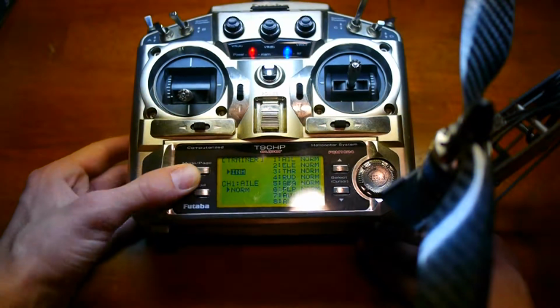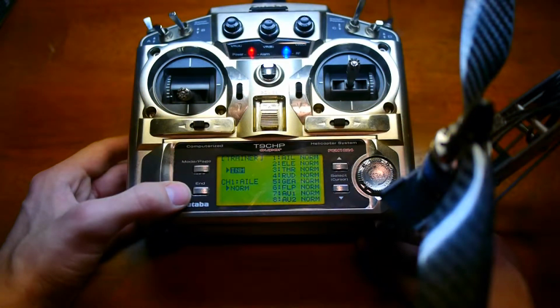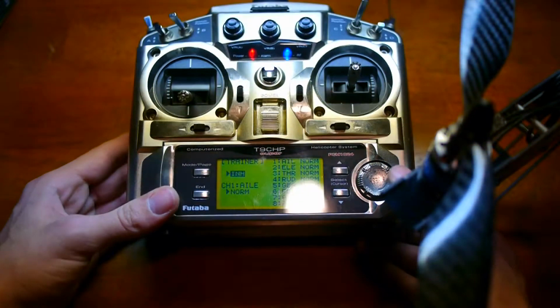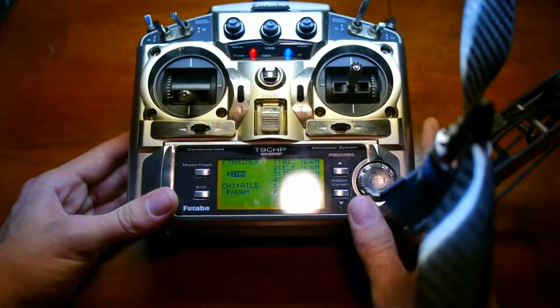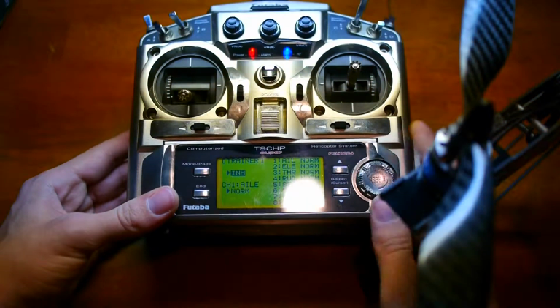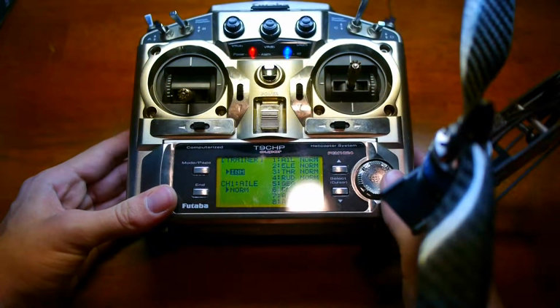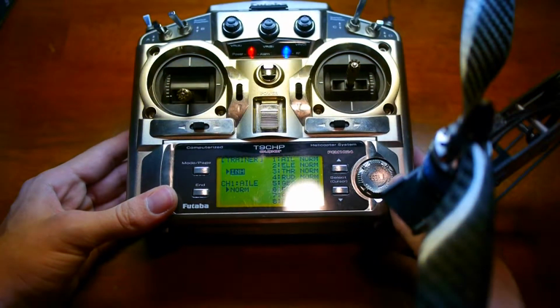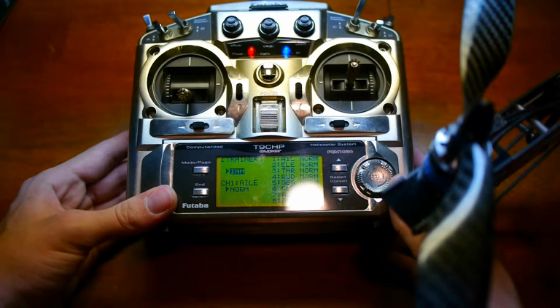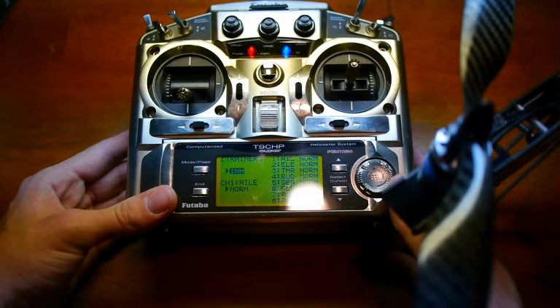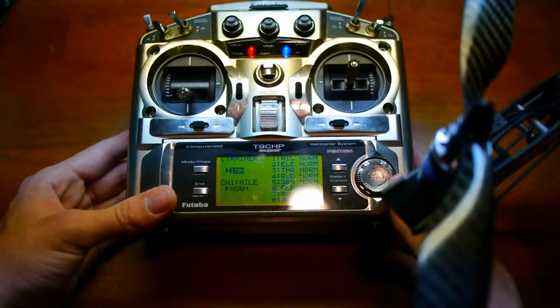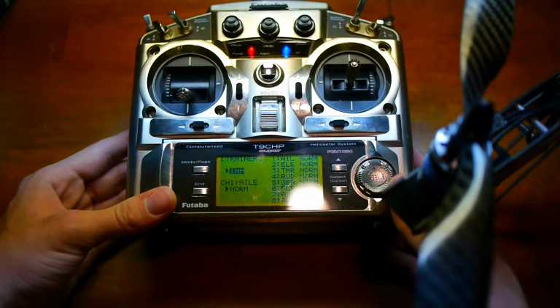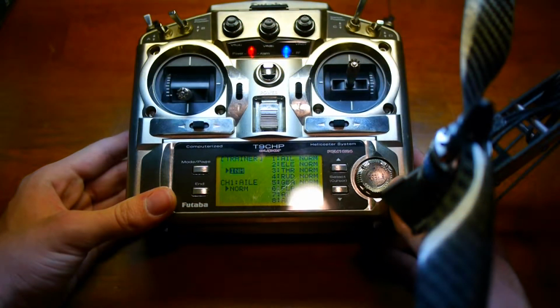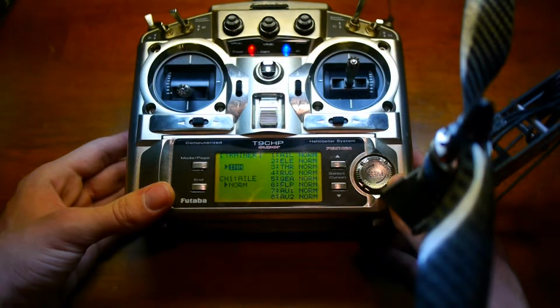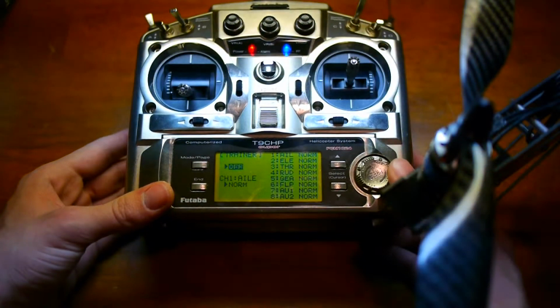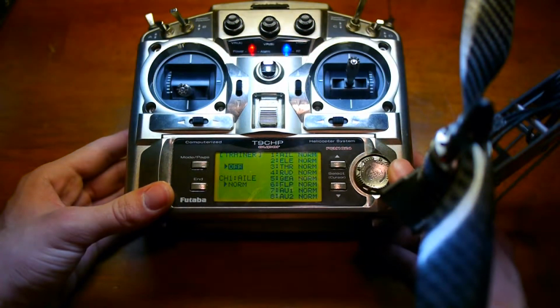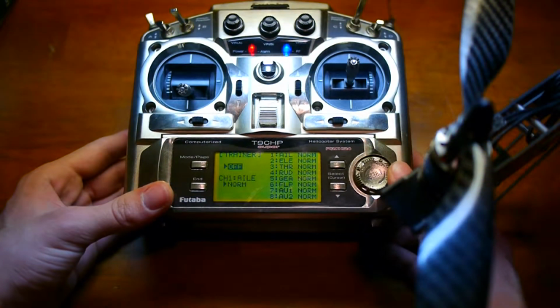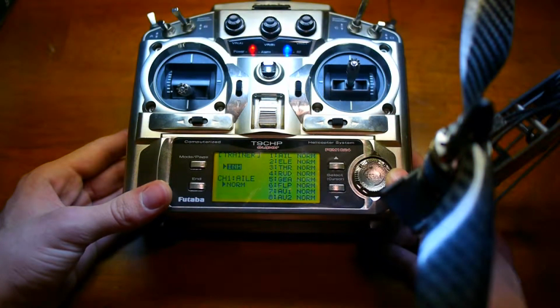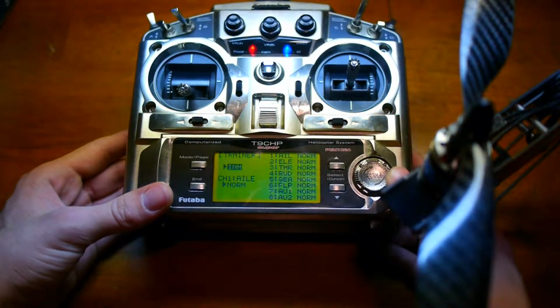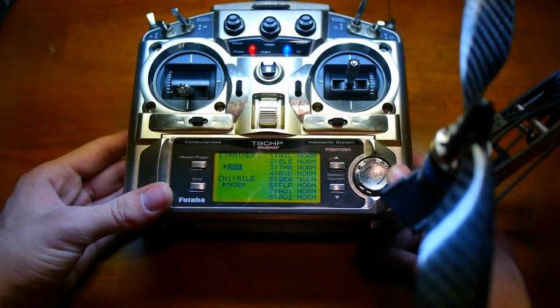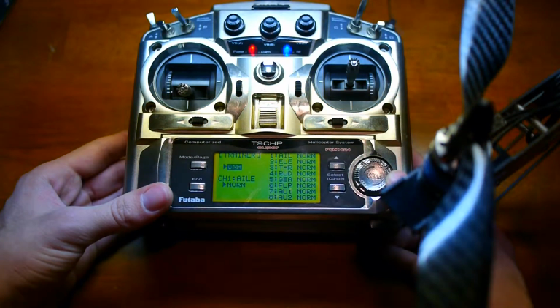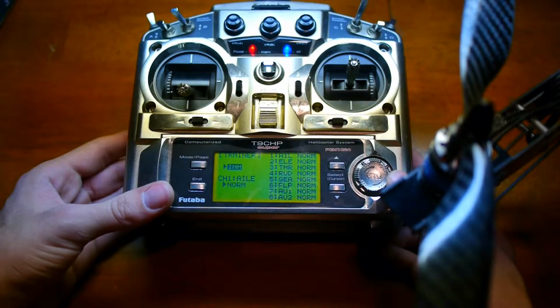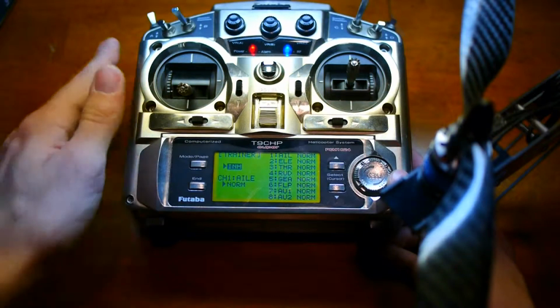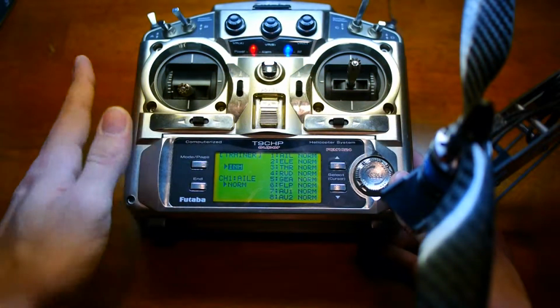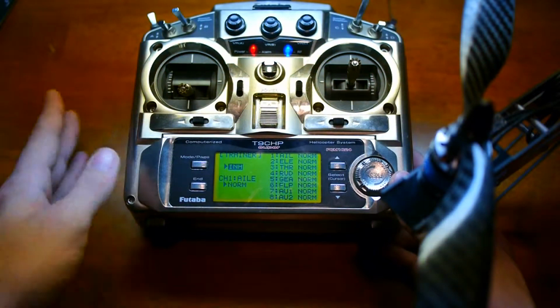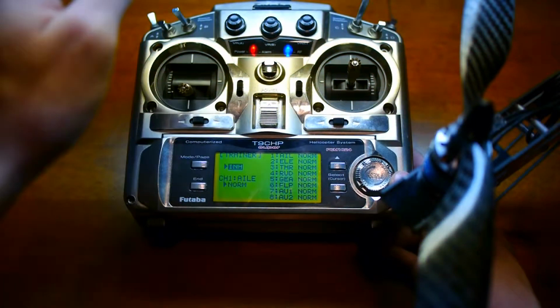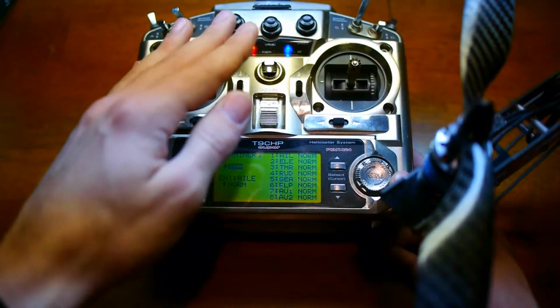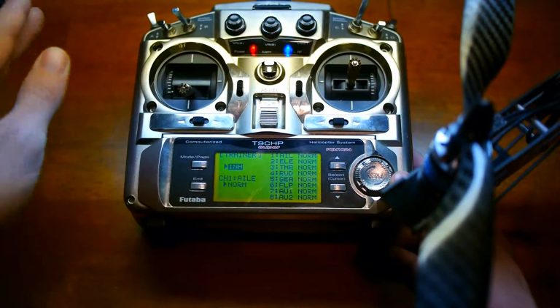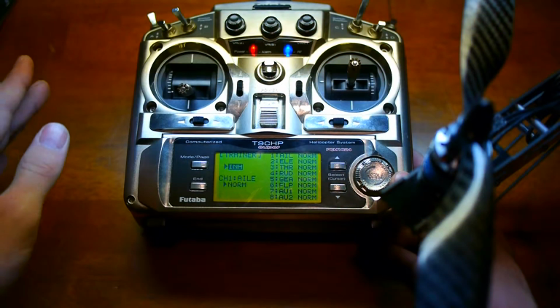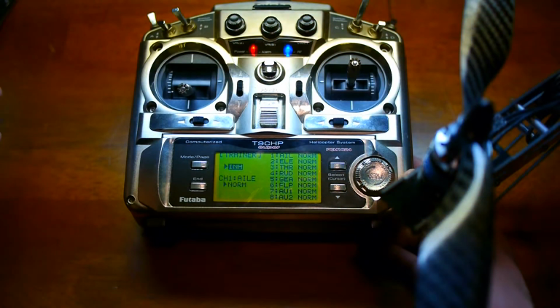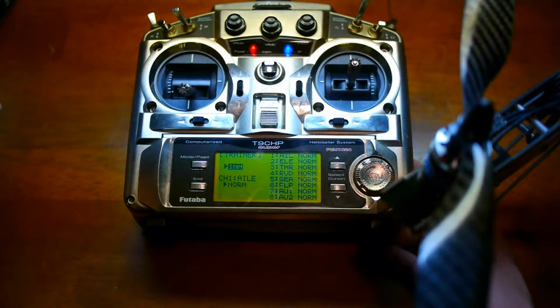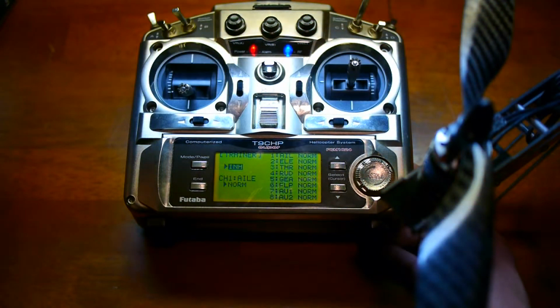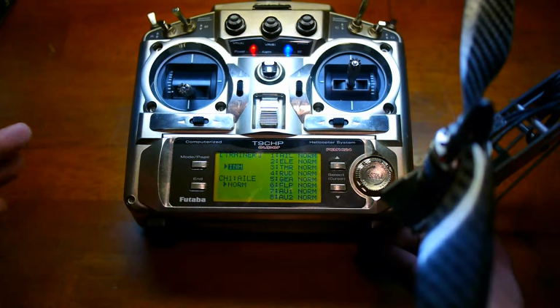Hold down the Menu key — I can hold down any combination I choose, but it's only Off or Inhibit. My Dragon Link — or my Futaba 9C — is not talking to my Dragon Link. And that is my problem.